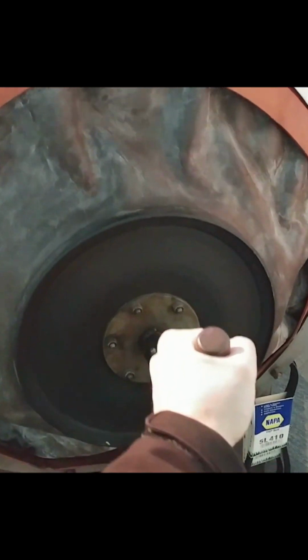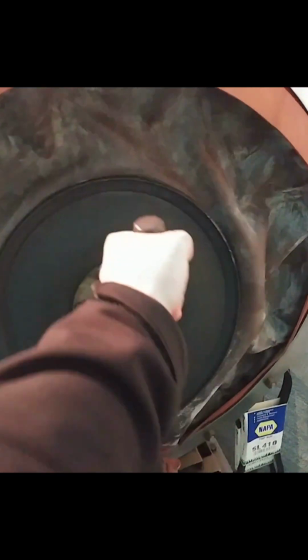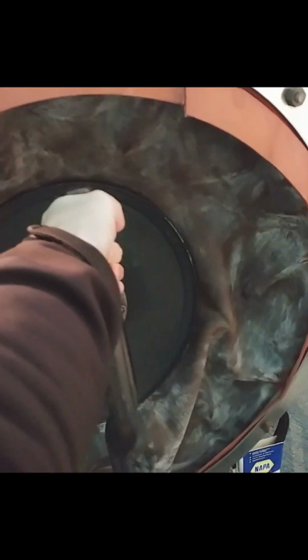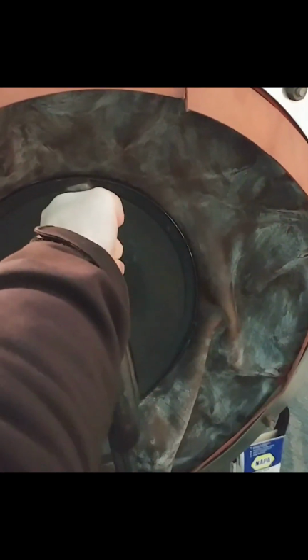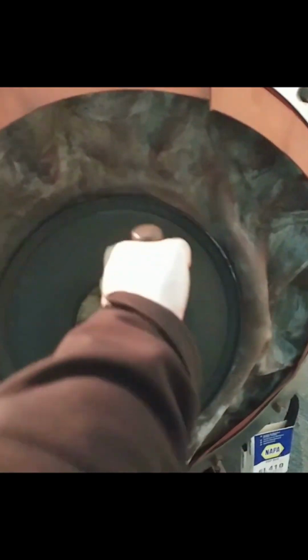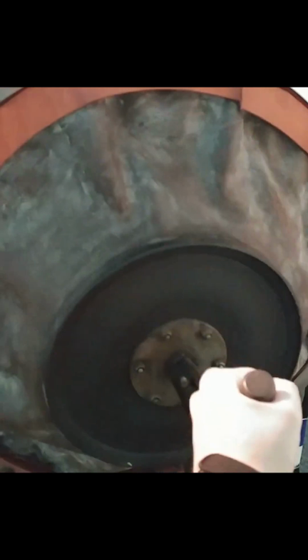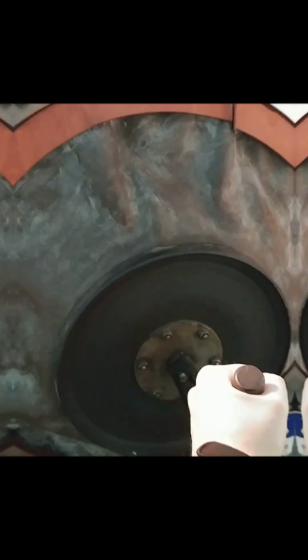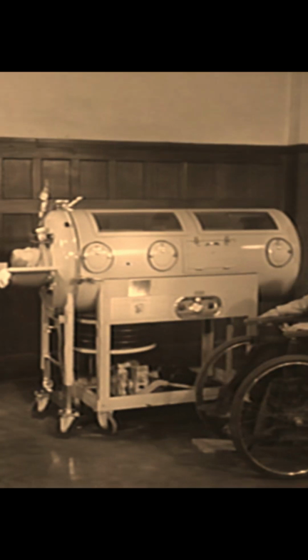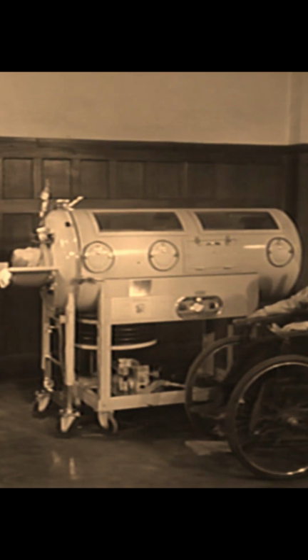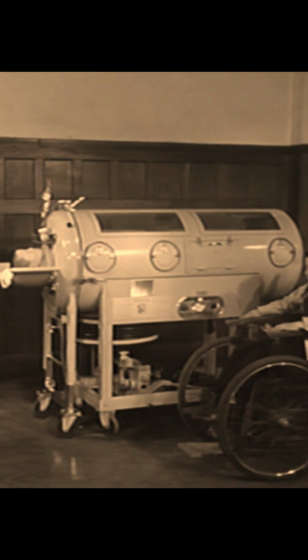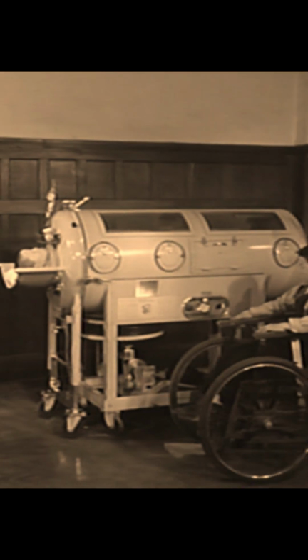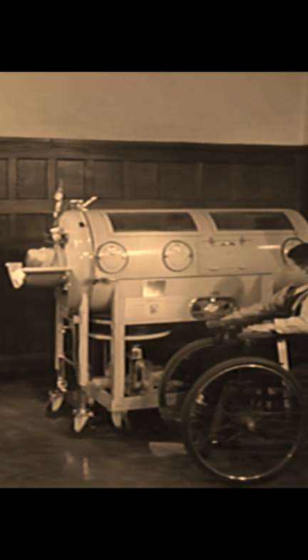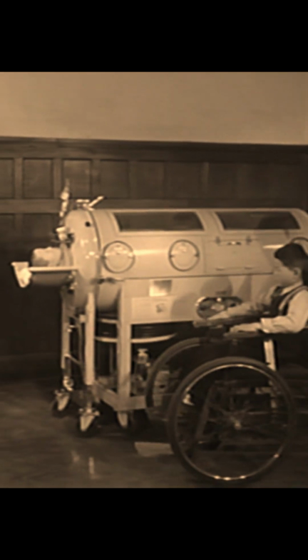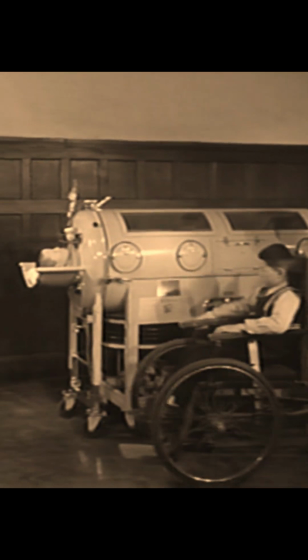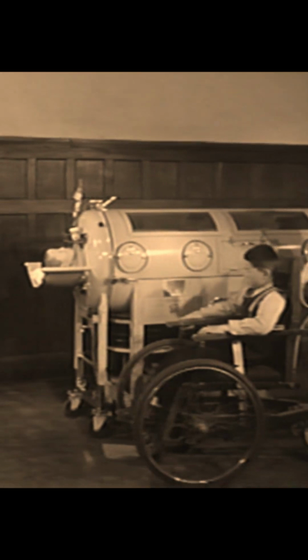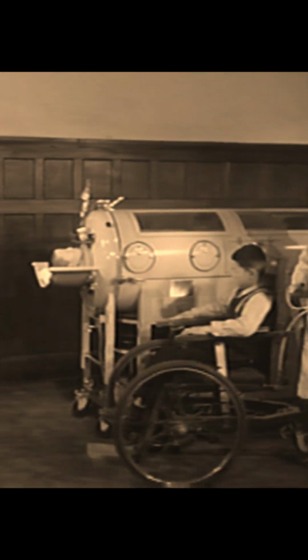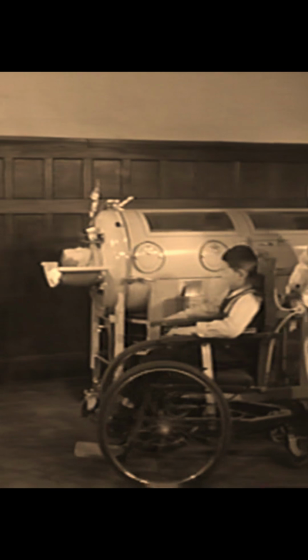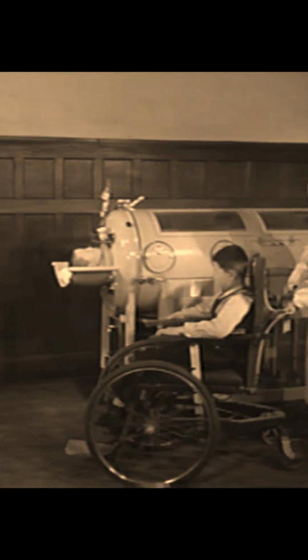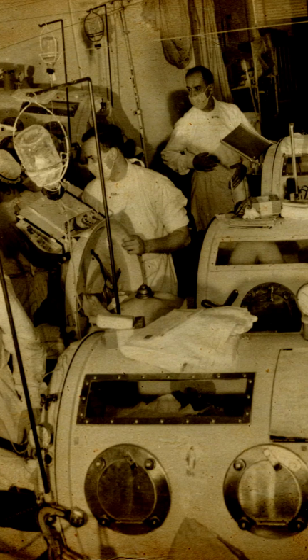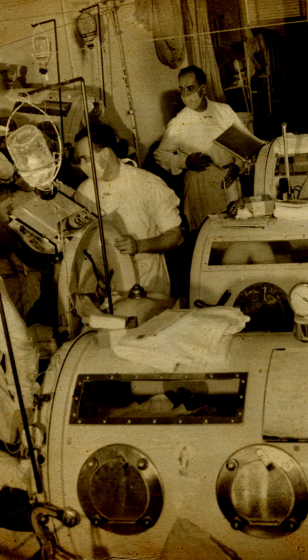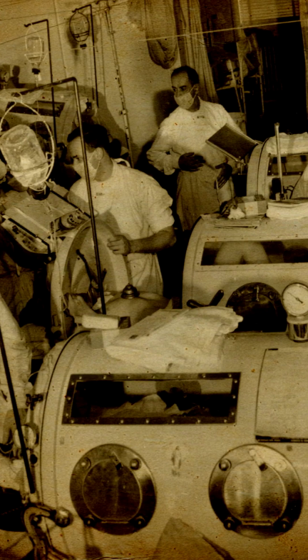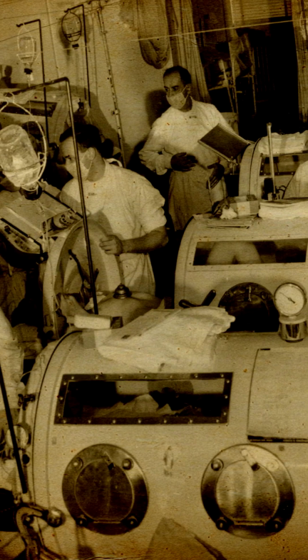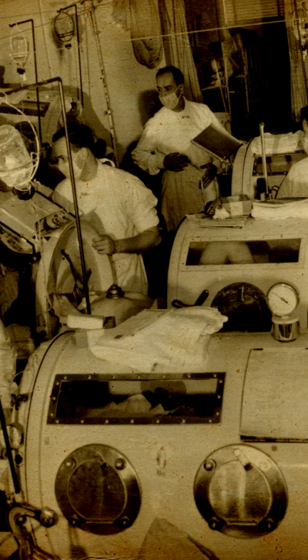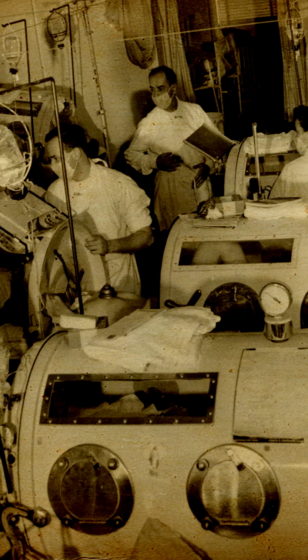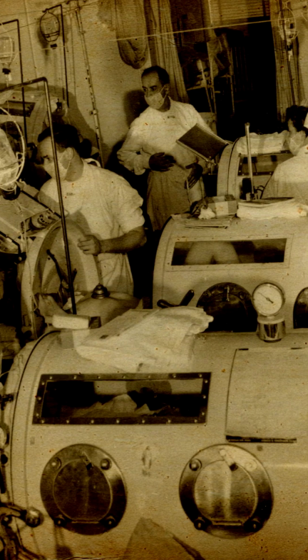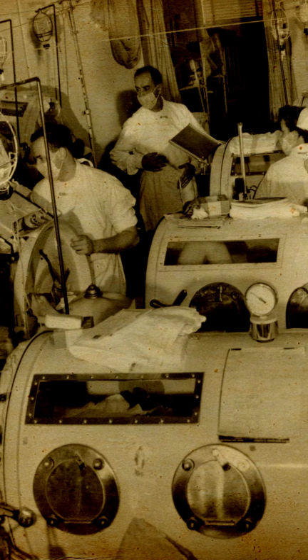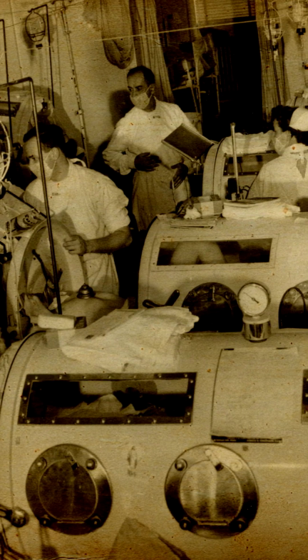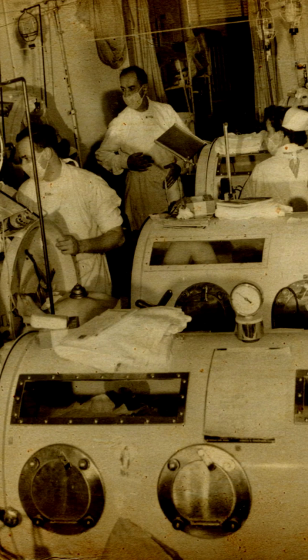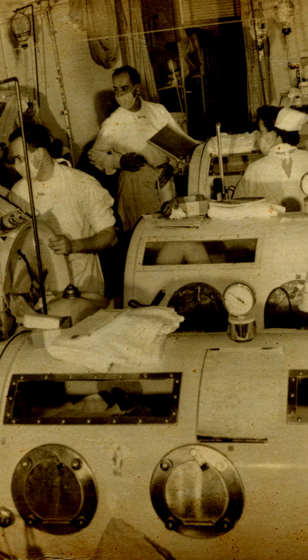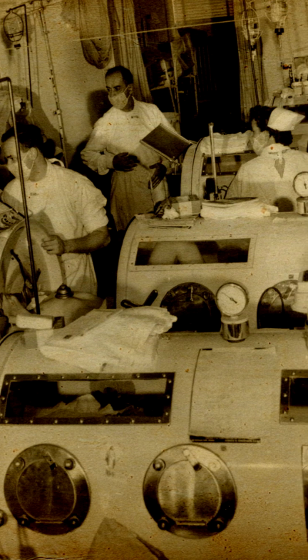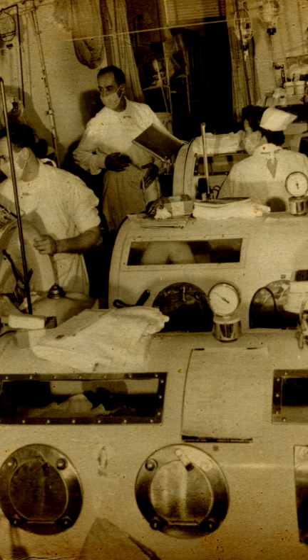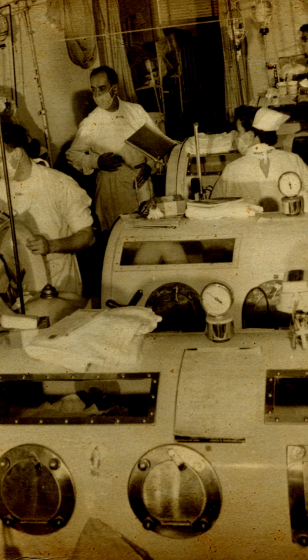This is an iron lung. These things were used to help polio patients breathe. Polio is a virus that in the early 1950s paralyzed roughly 16,000 Americans every year. 1952 was the worst outbreak.